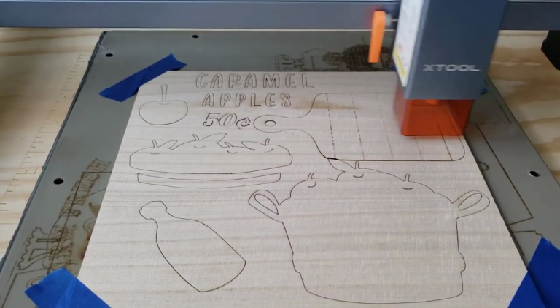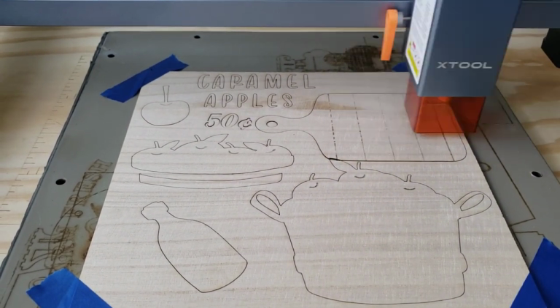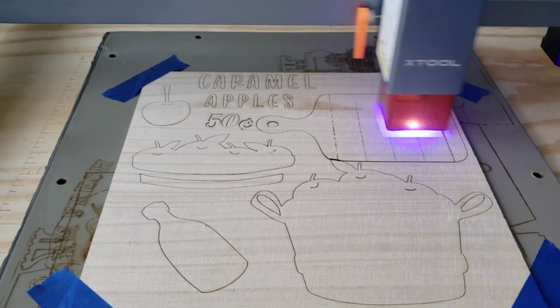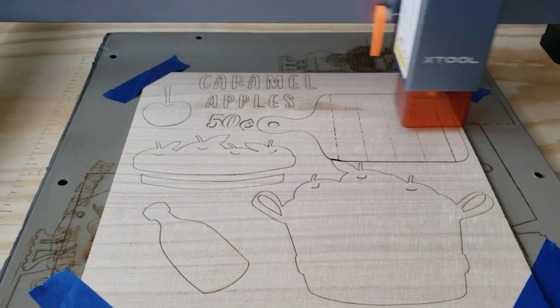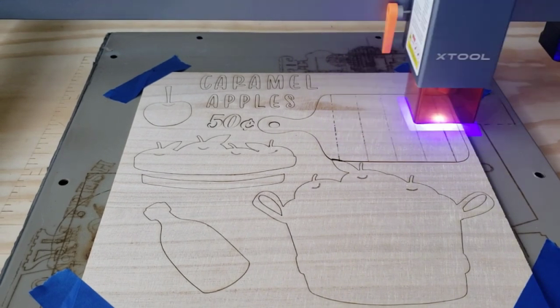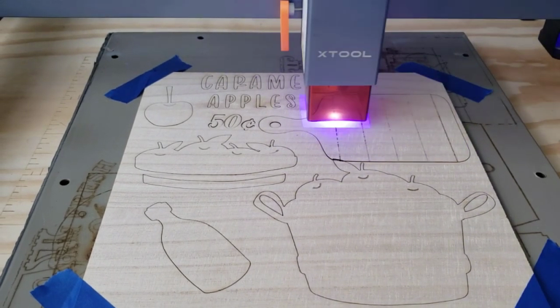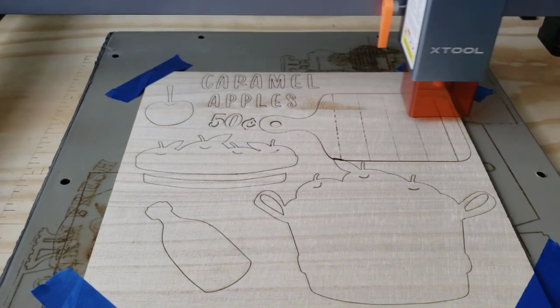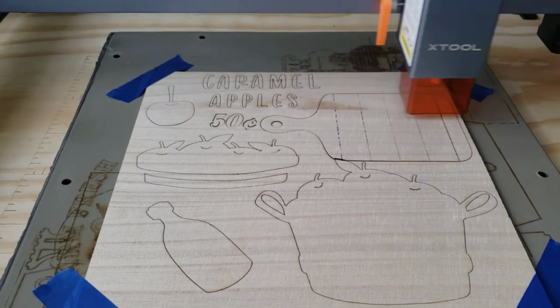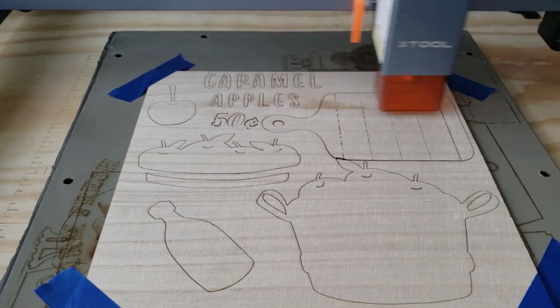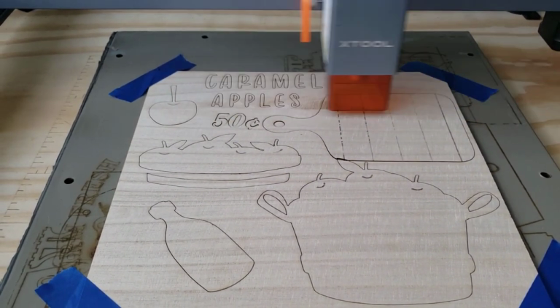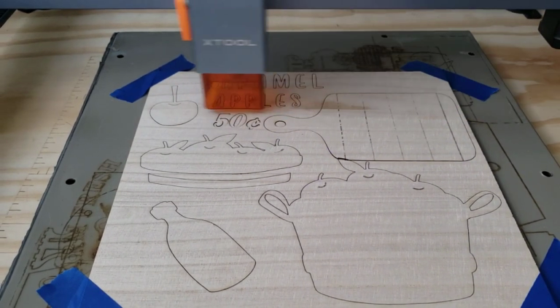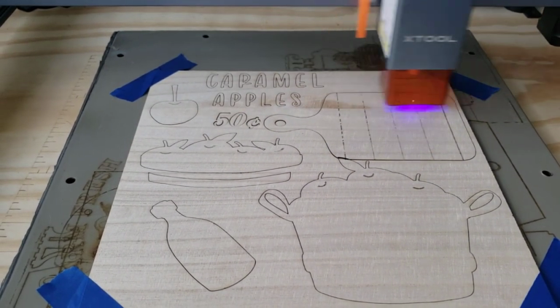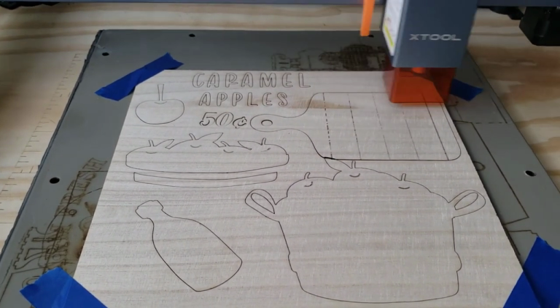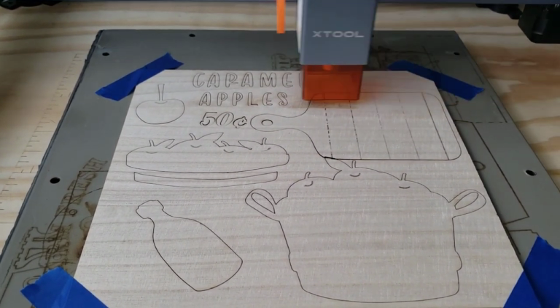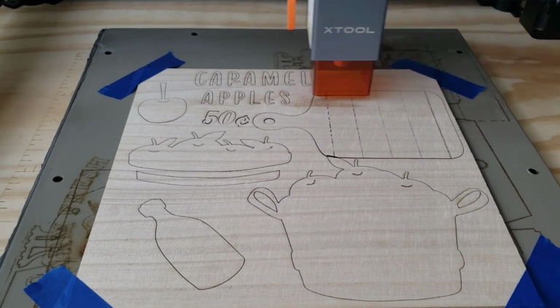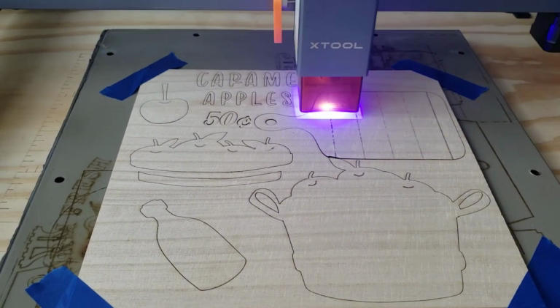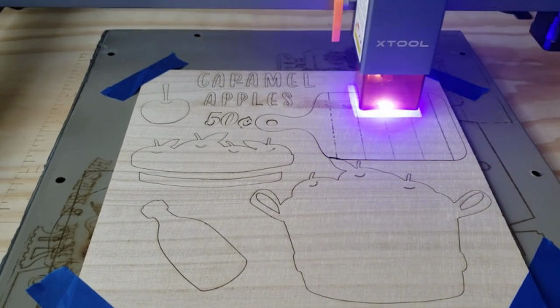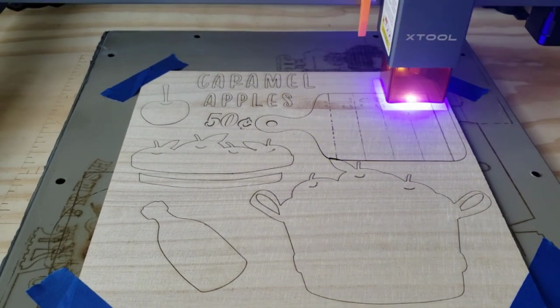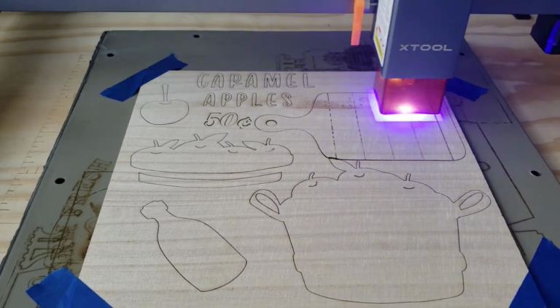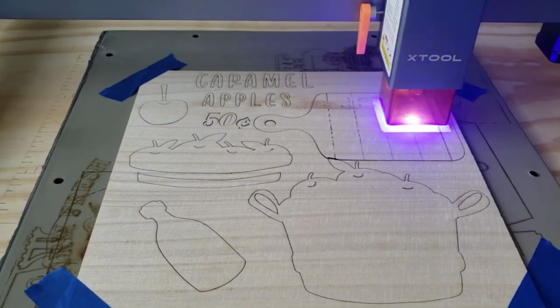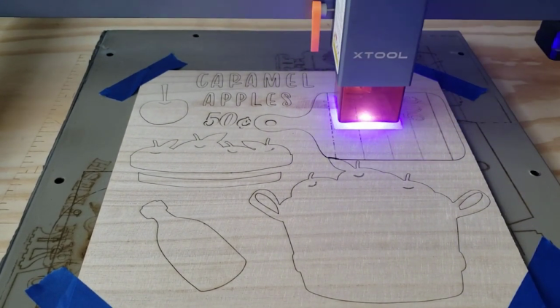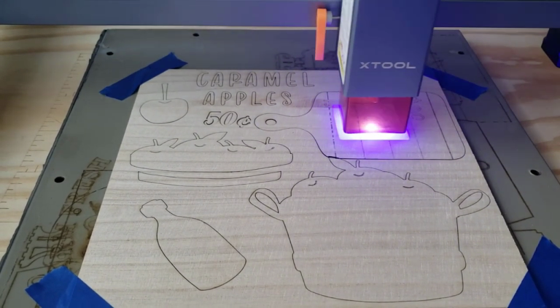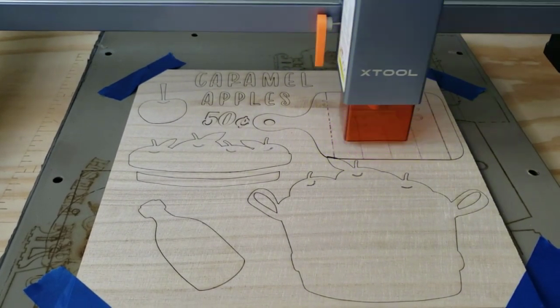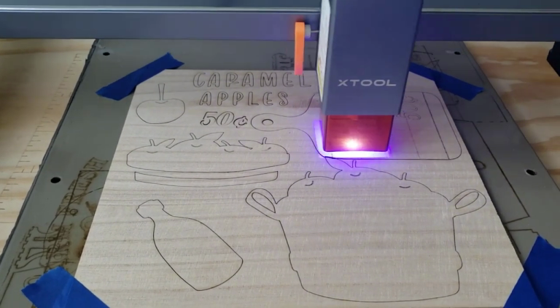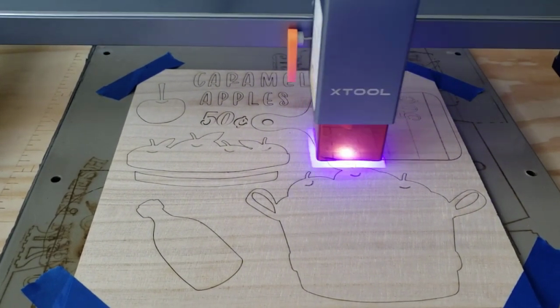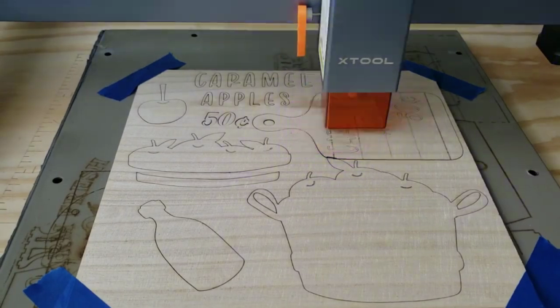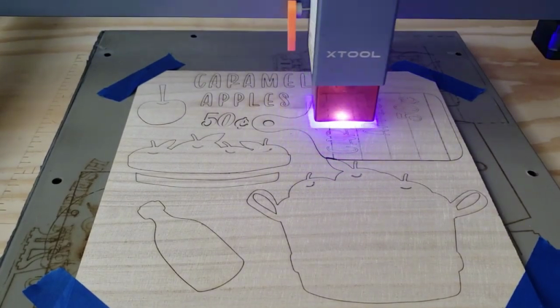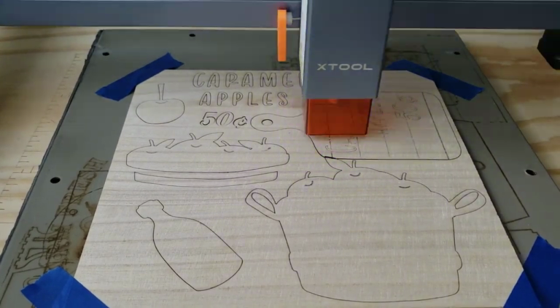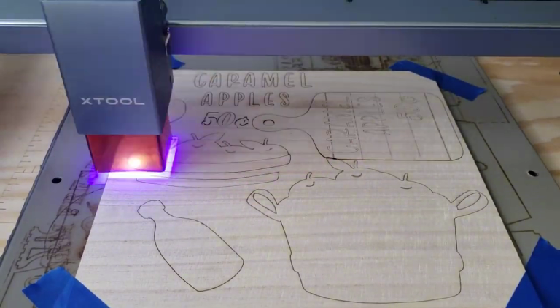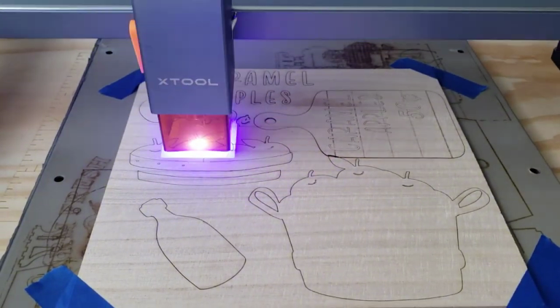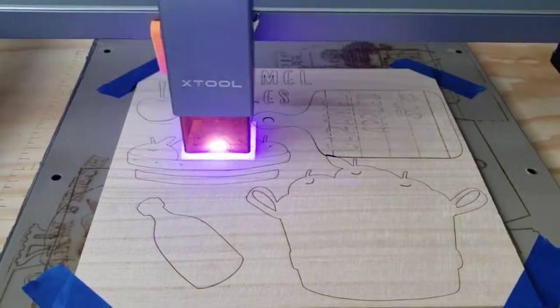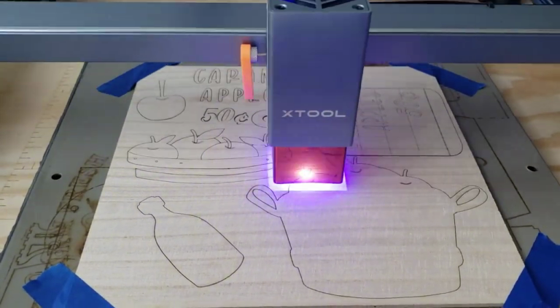If you're interested in learning Lightburn, you can find some amazing videos here on YouTube by typing in Lightburn Tutorial. After I had created all the files, I used the laser to cut and engrave the pieces.